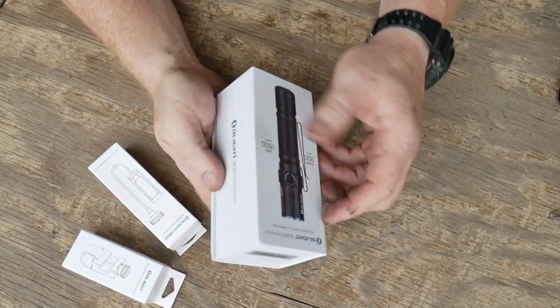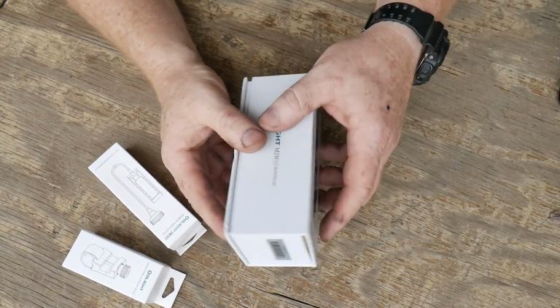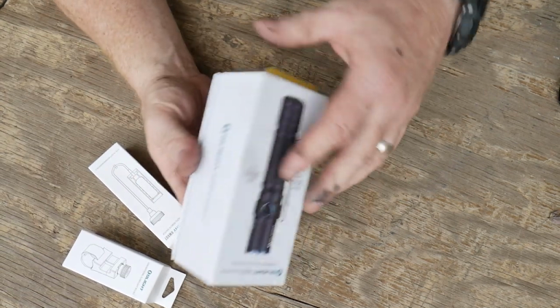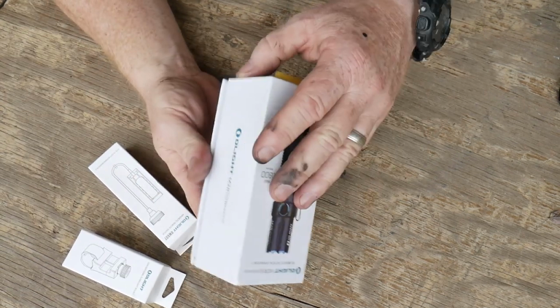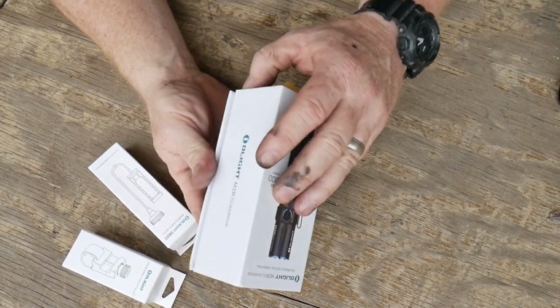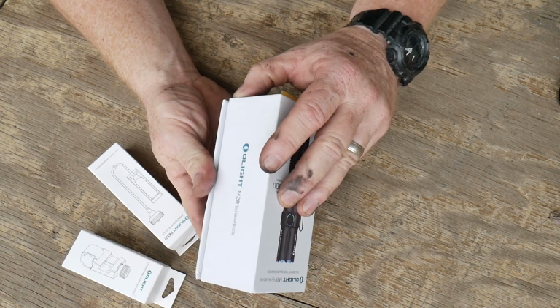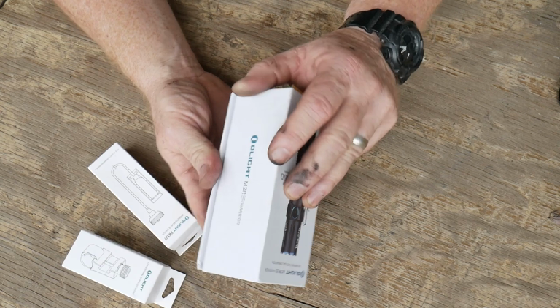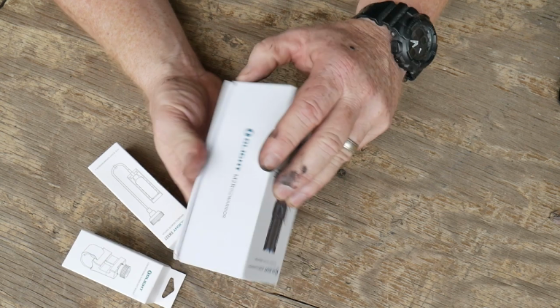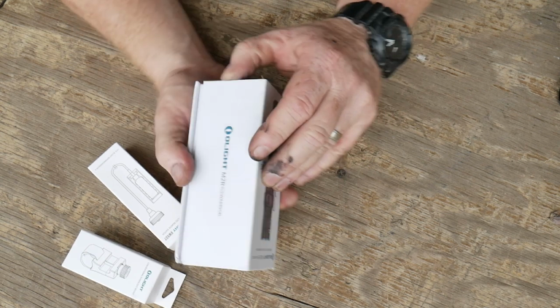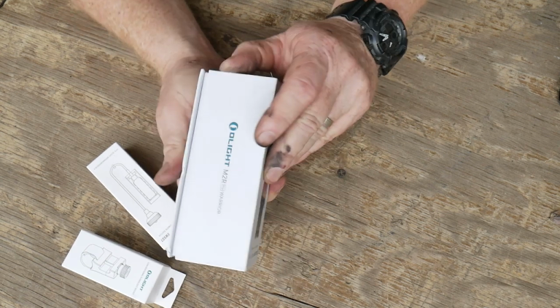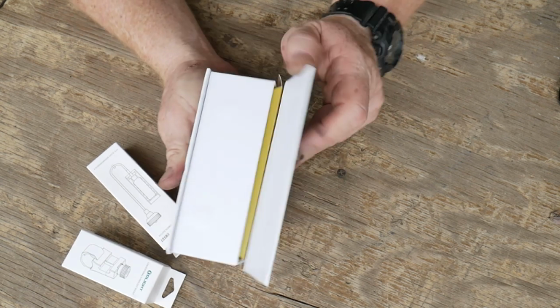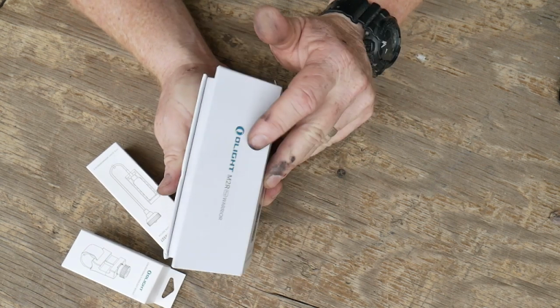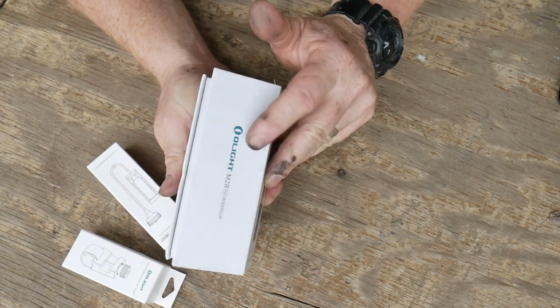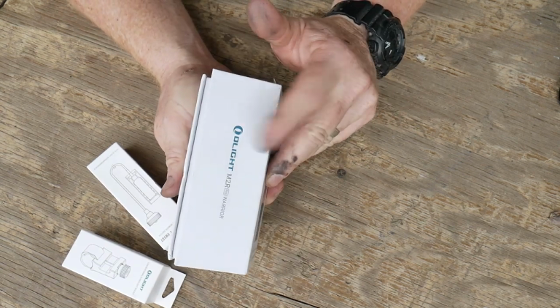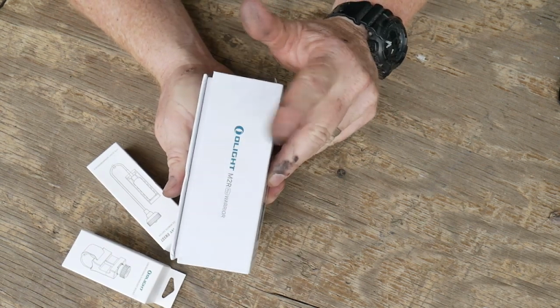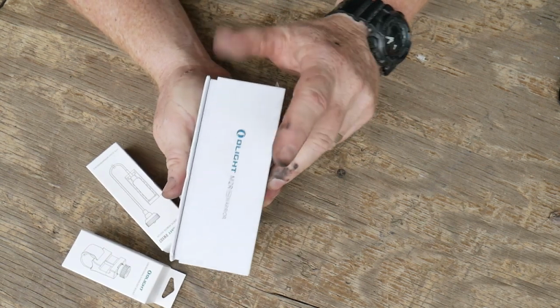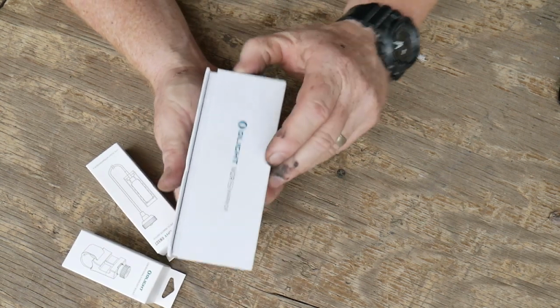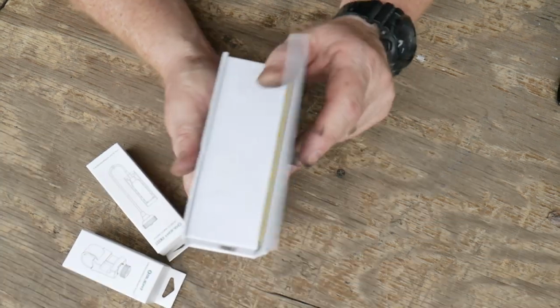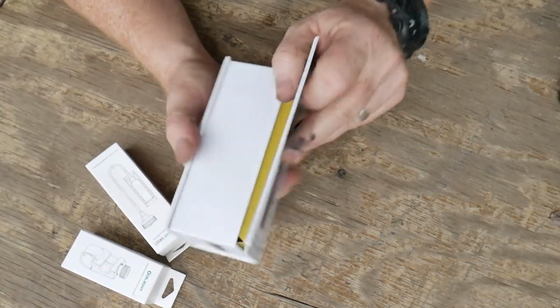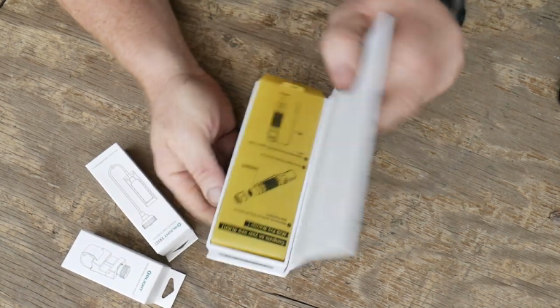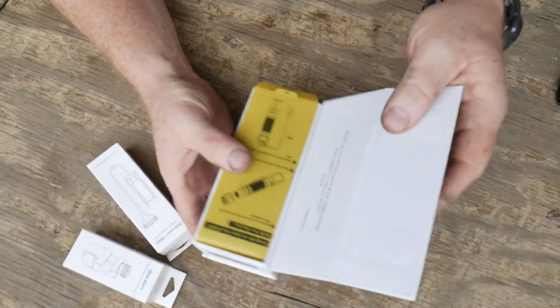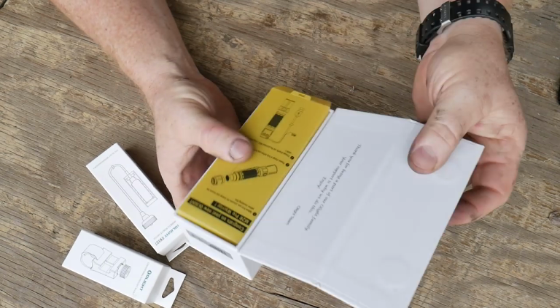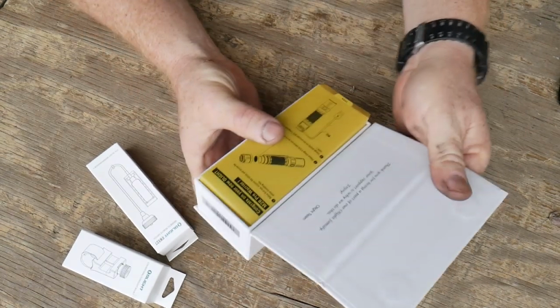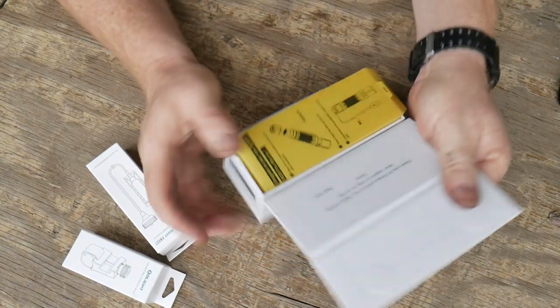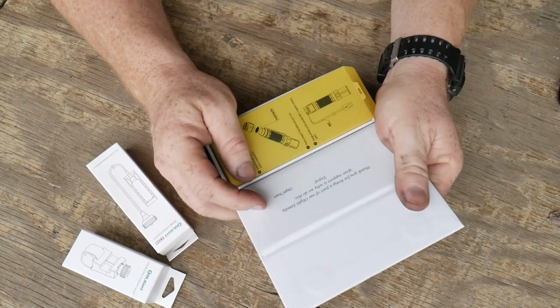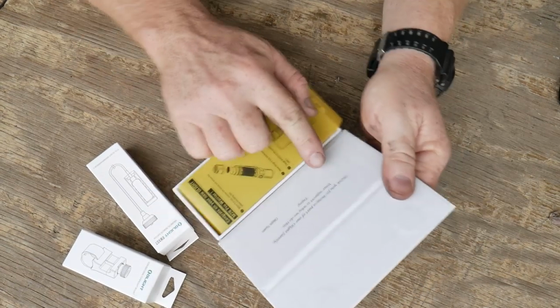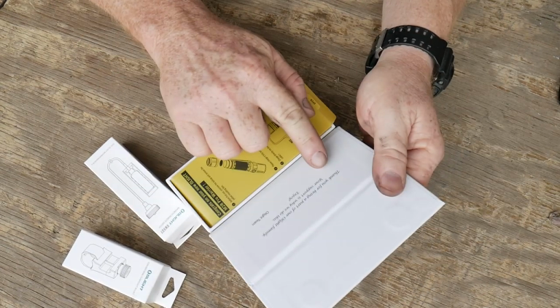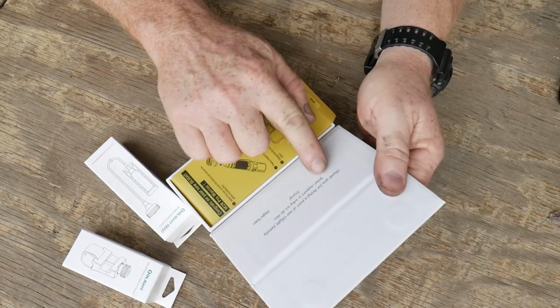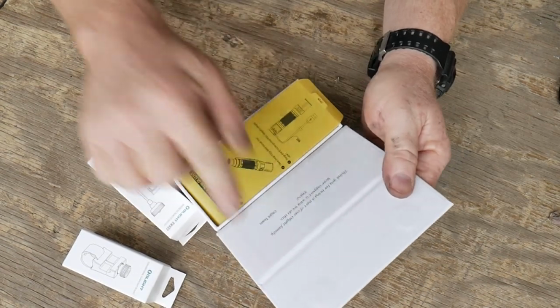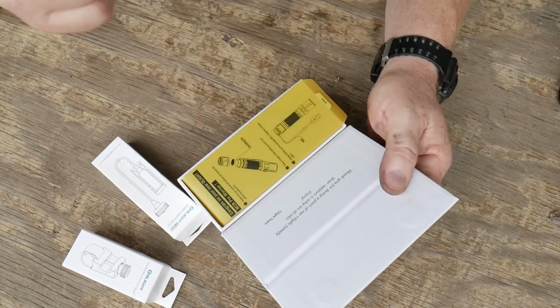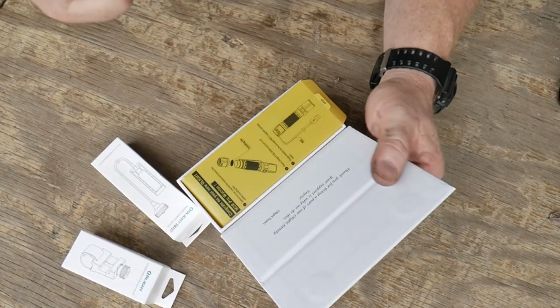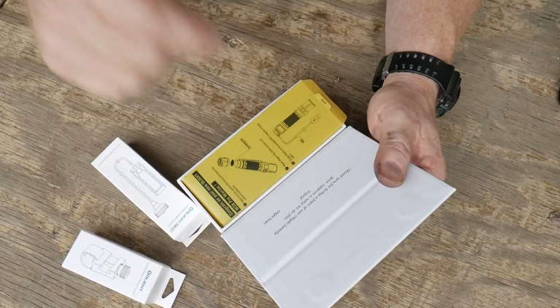Anyway, let's go ahead and open this up. I always like these Olight boxes because they have this magnetic flip thing right here. I took it out to charge it — and thank you for being part of the Olight family.